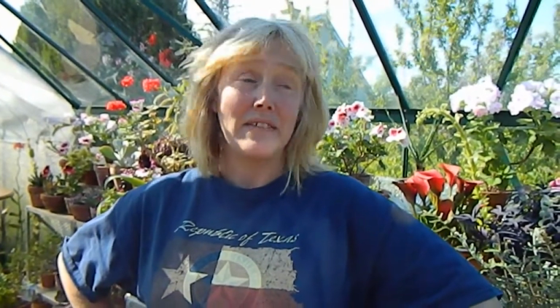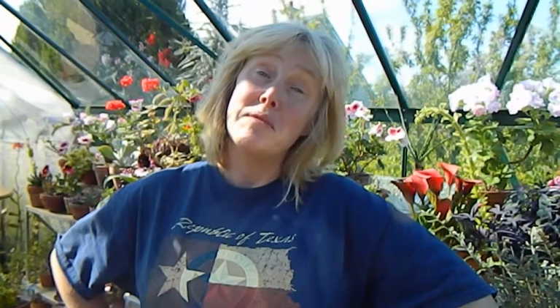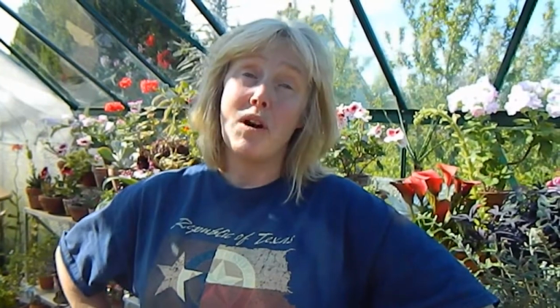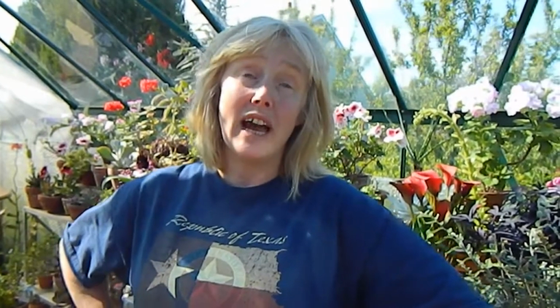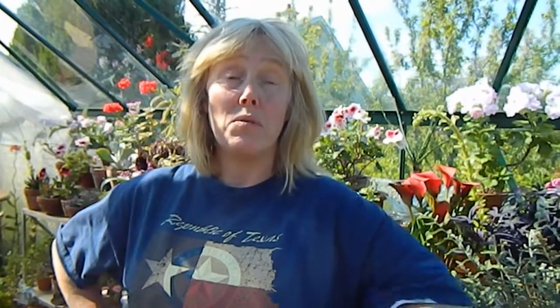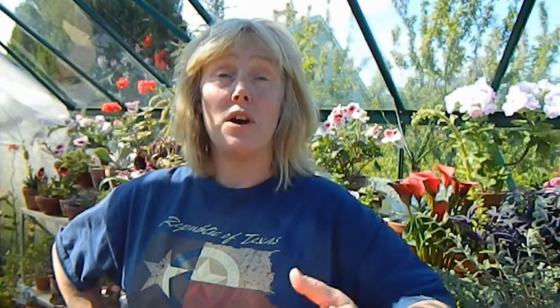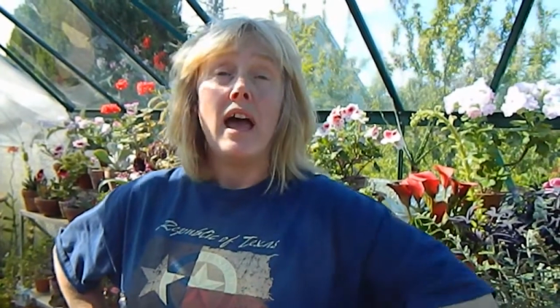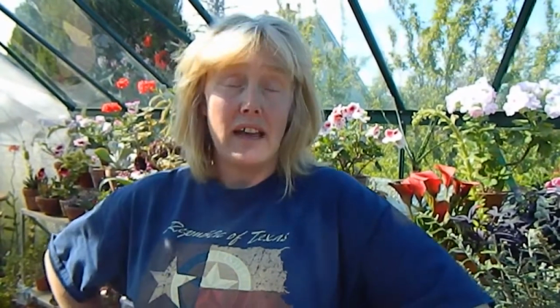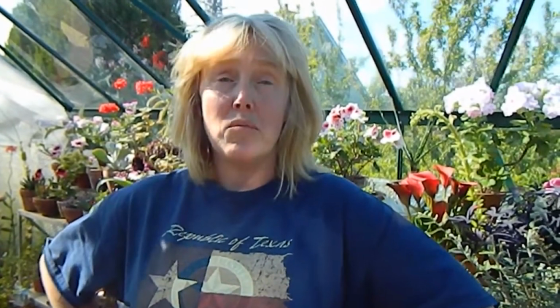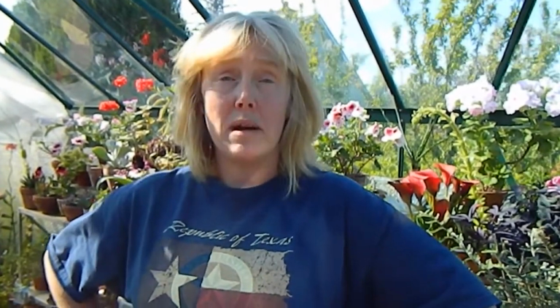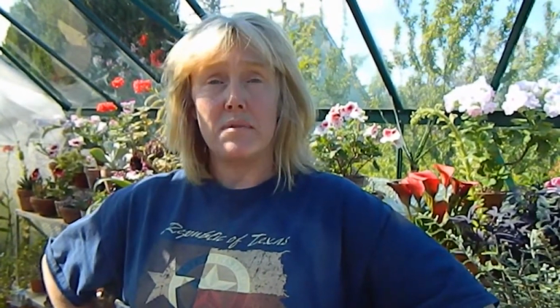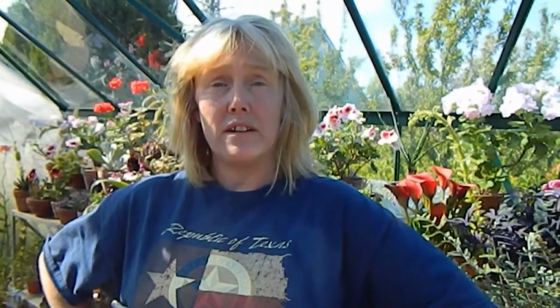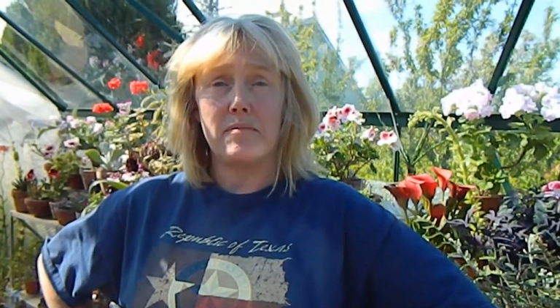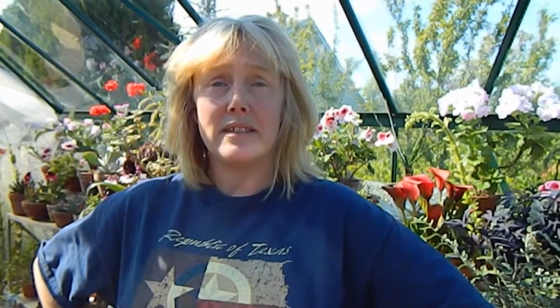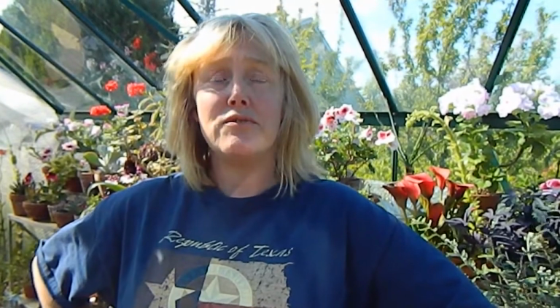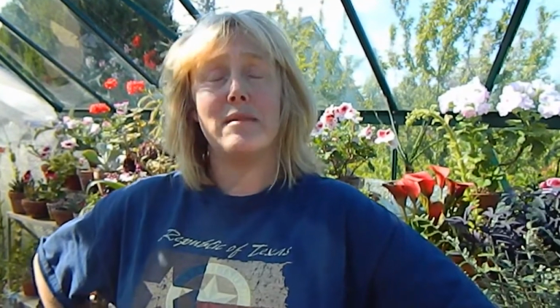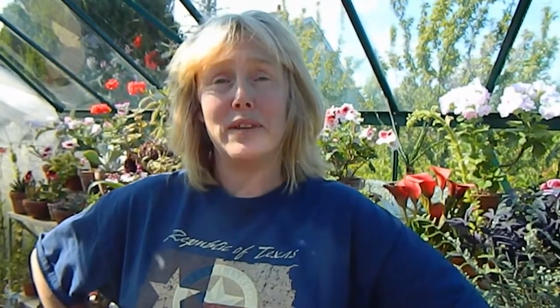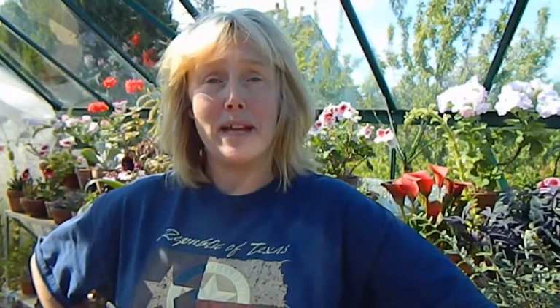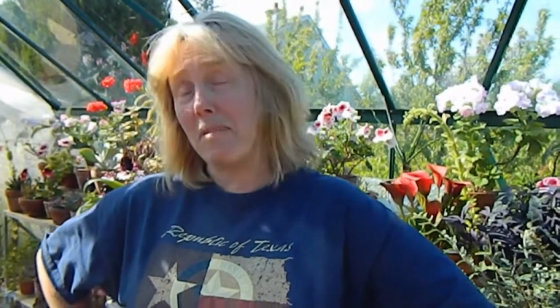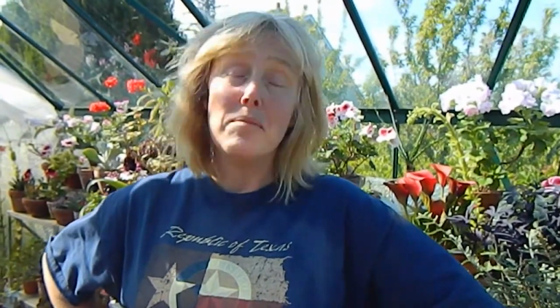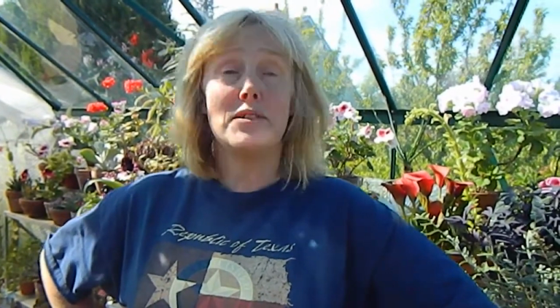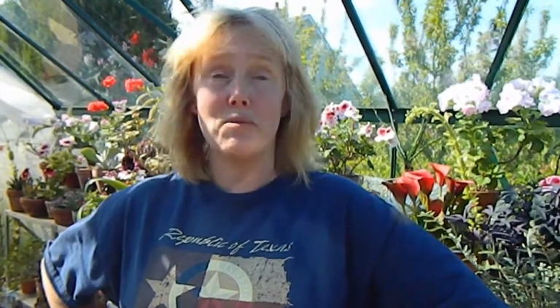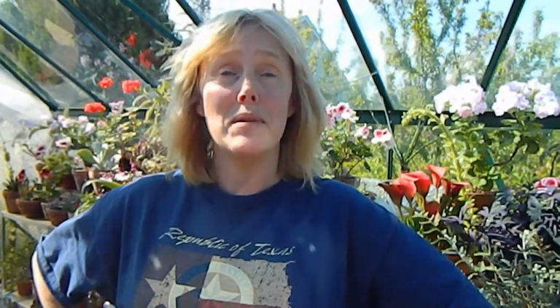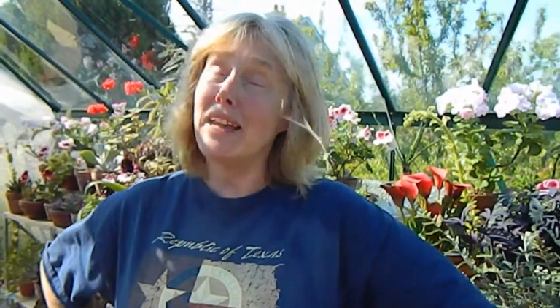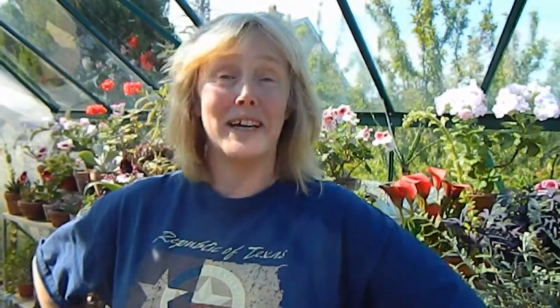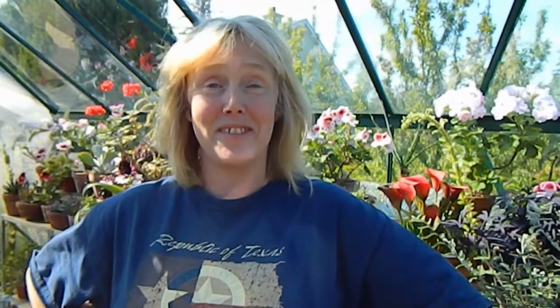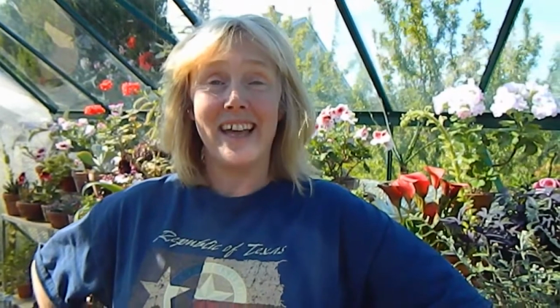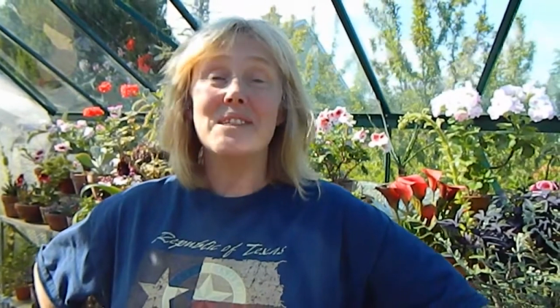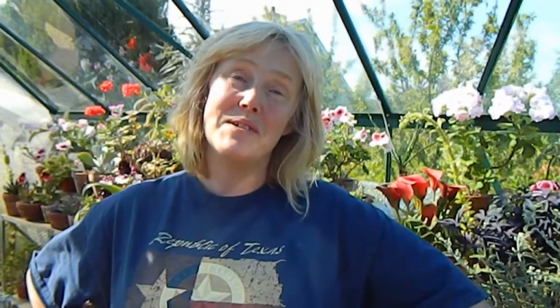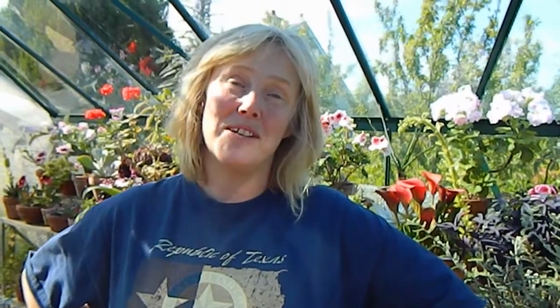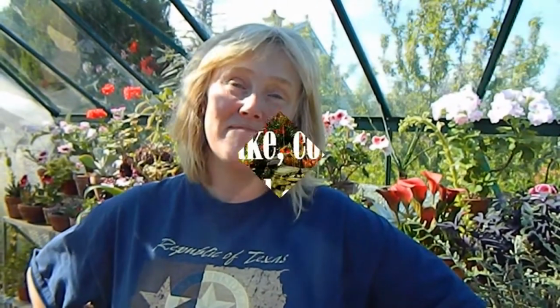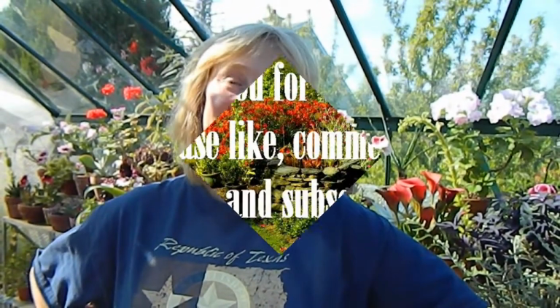Thanks very much for watching. If you want to know anything more about any particular type of plant, do write down below in the comments. If not, please do subscribe and like and all that kind of thing. Thanks very much for watching. Bye now.